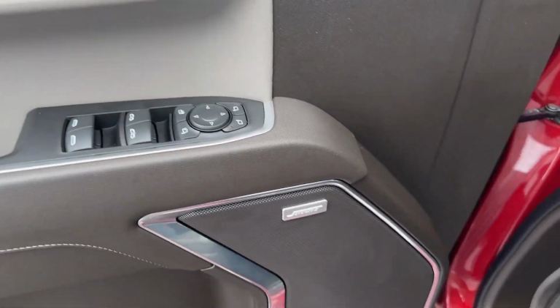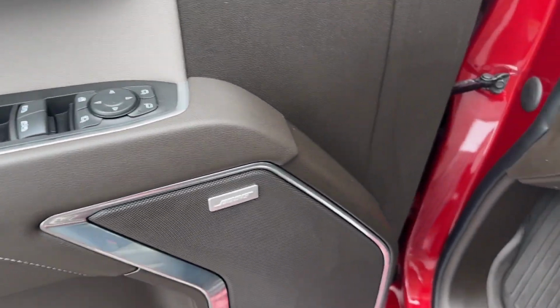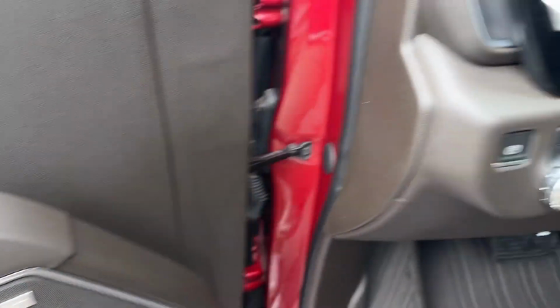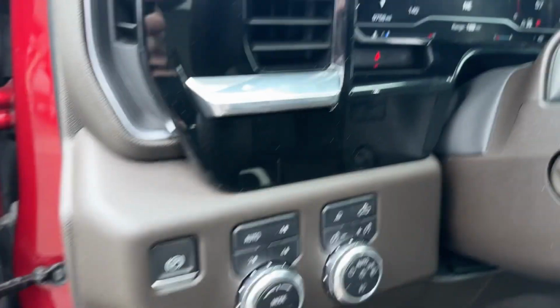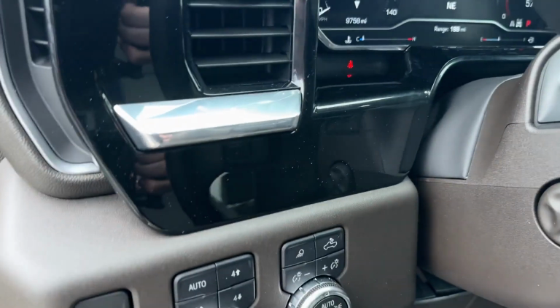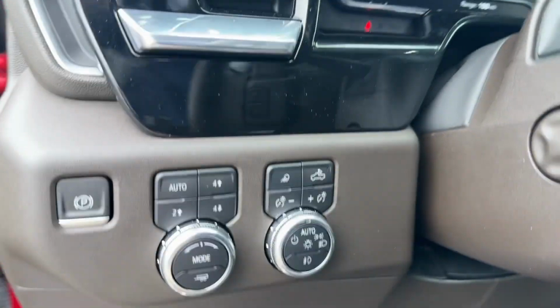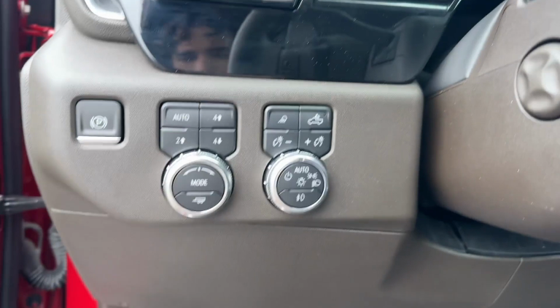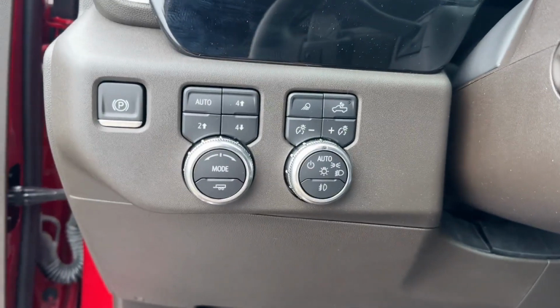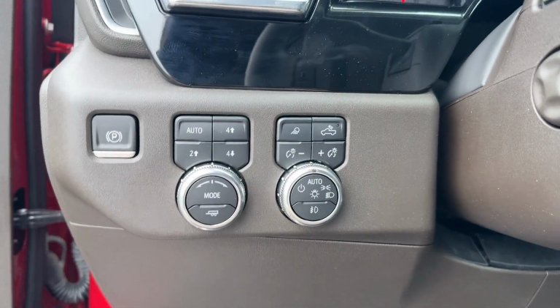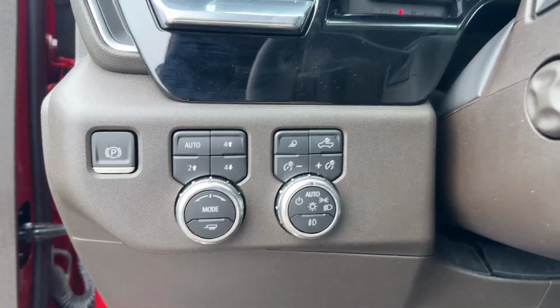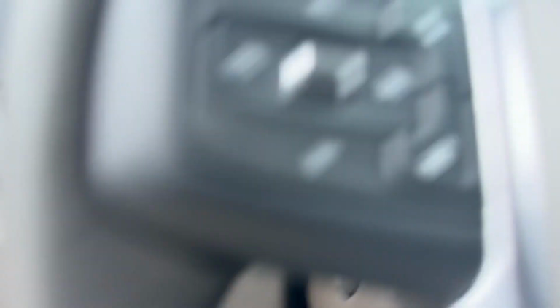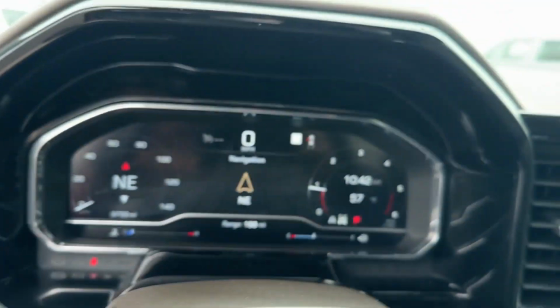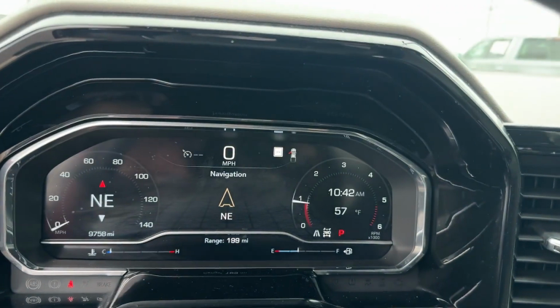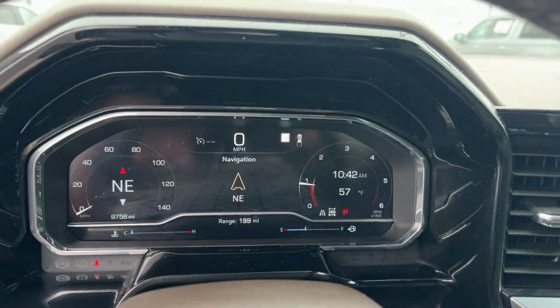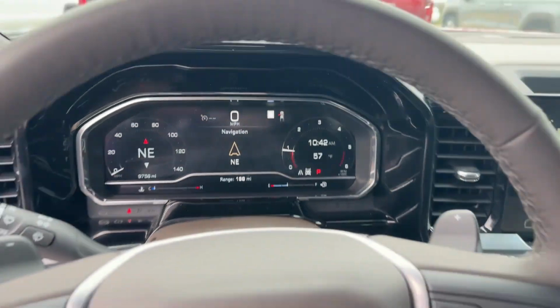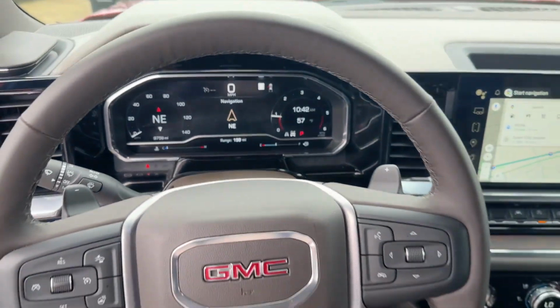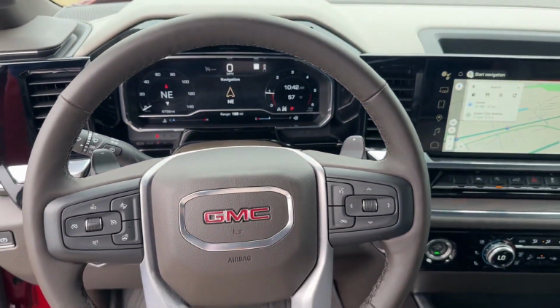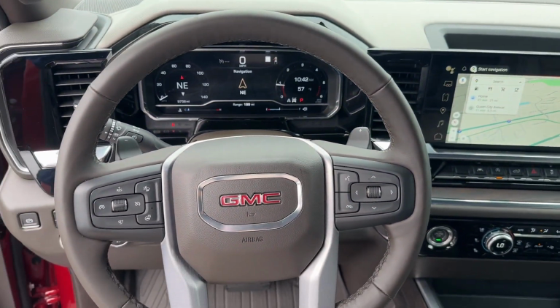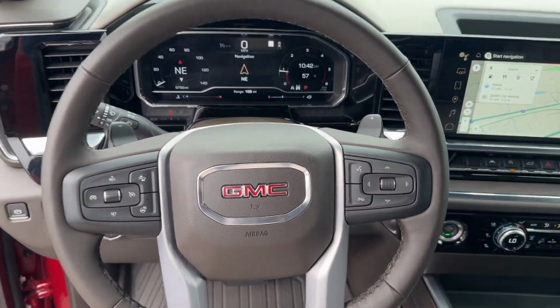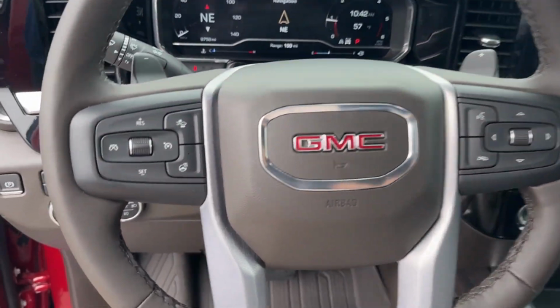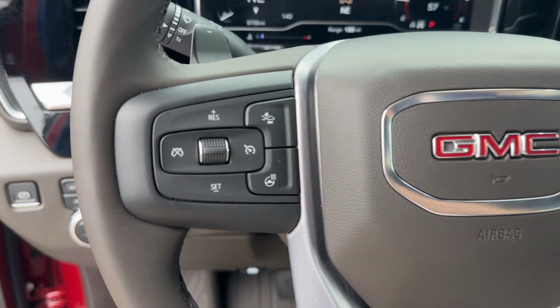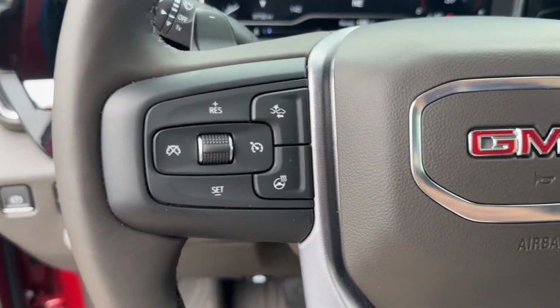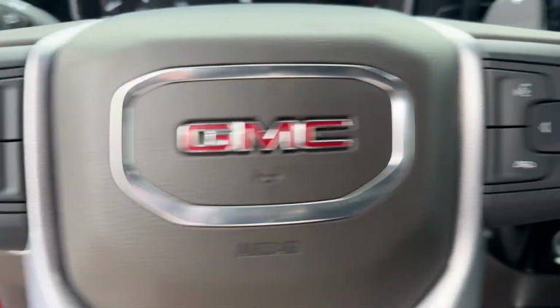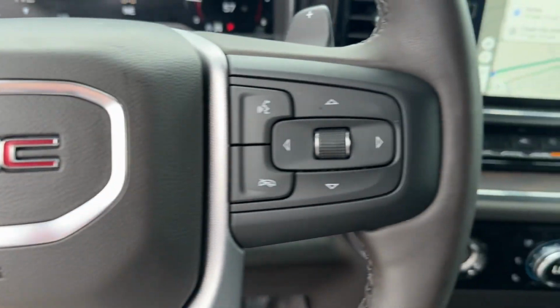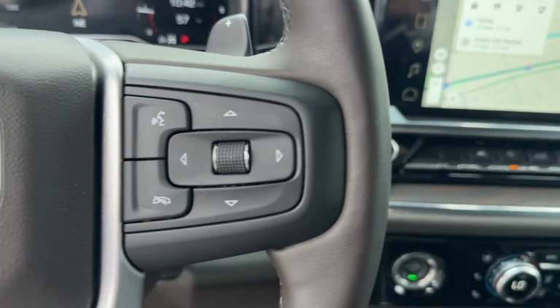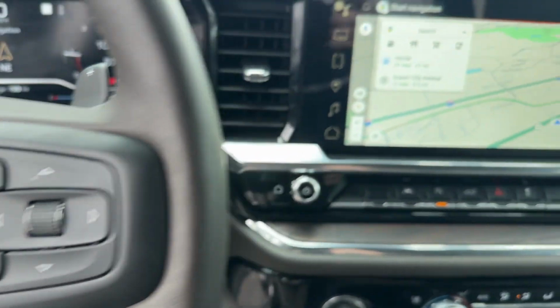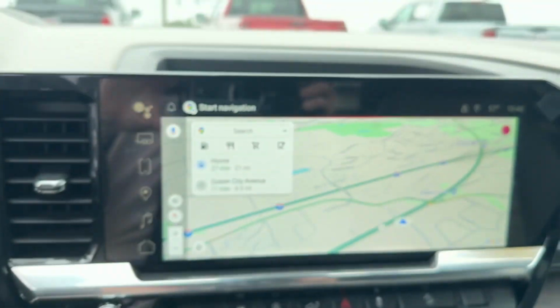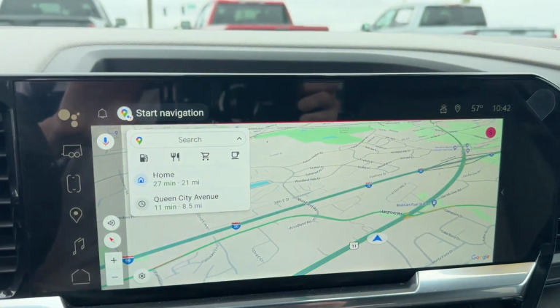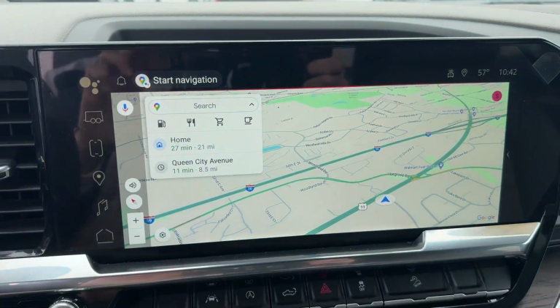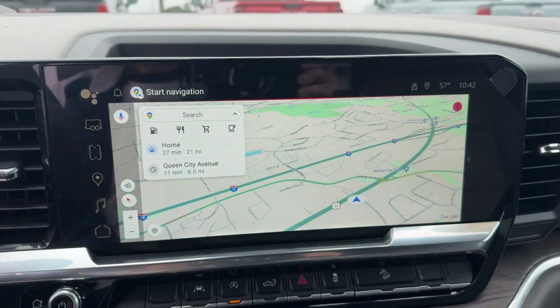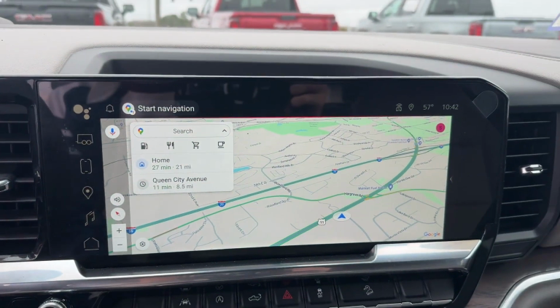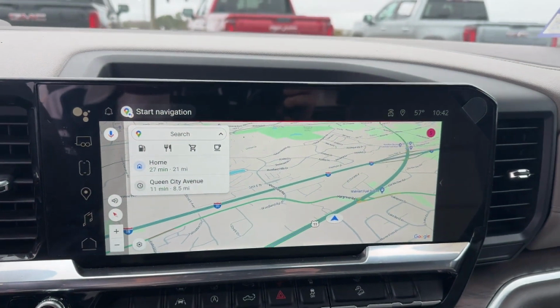Turbocharged engine. Multi-zone air conditioning. Four-wheel drive. Blind spot monitor. Parking aid sensor. Diesel fuel. Heated side view mirrors. Leather seats.